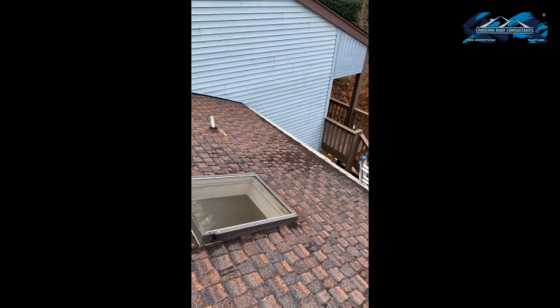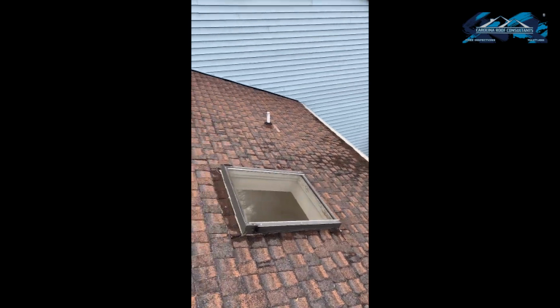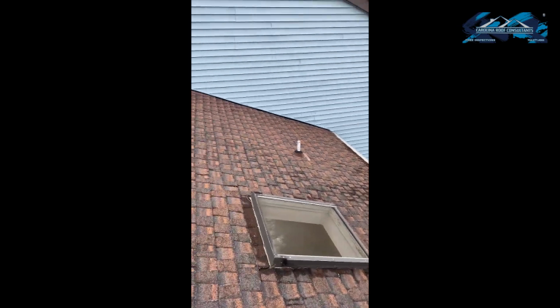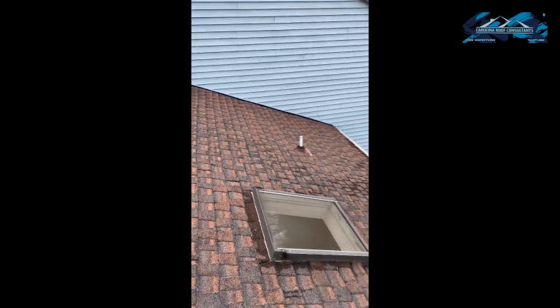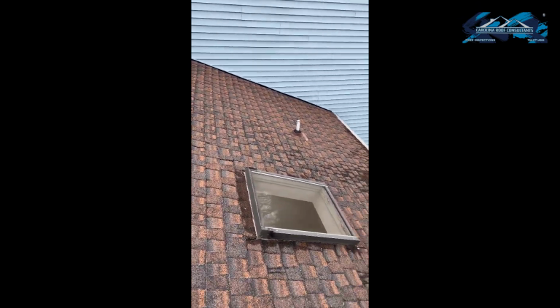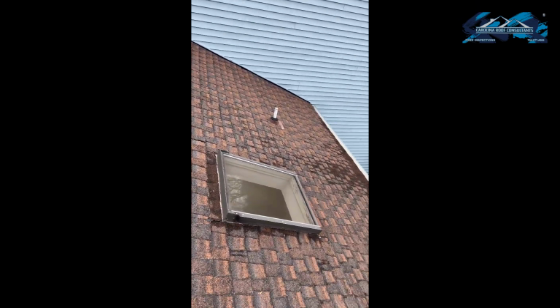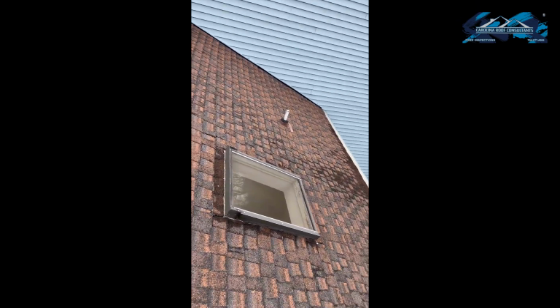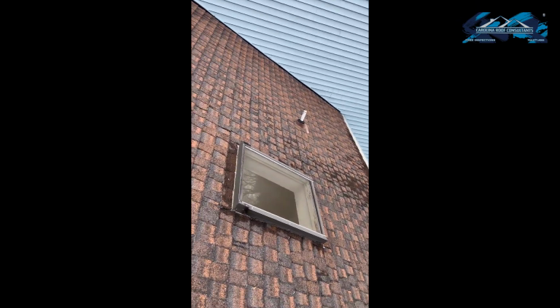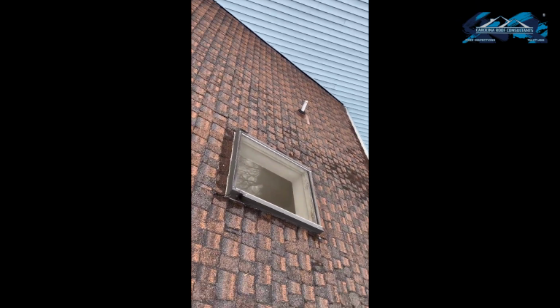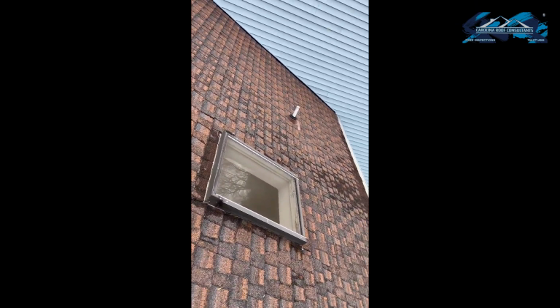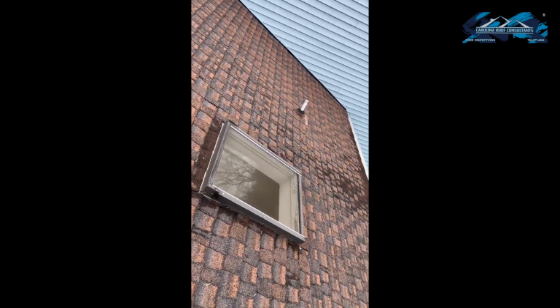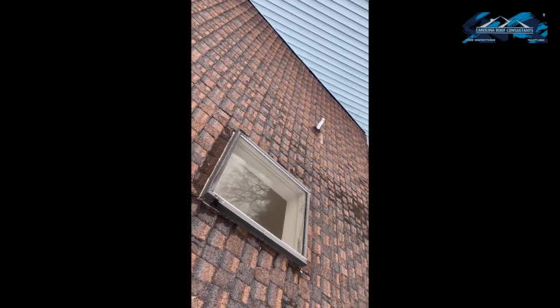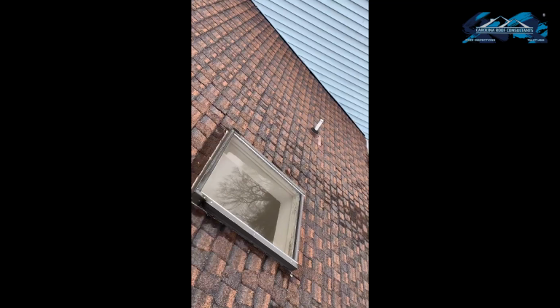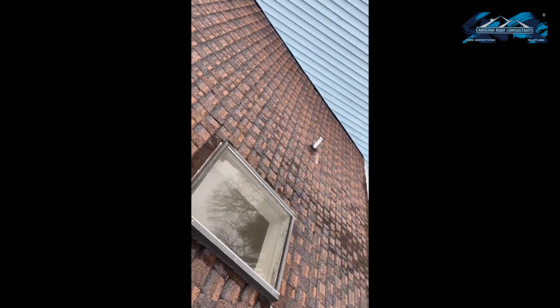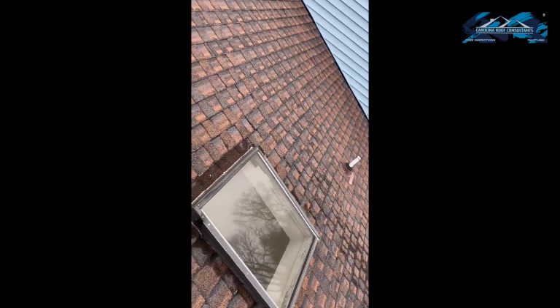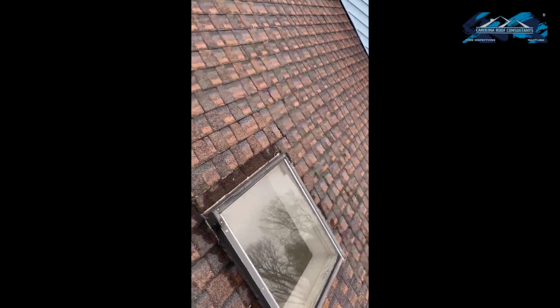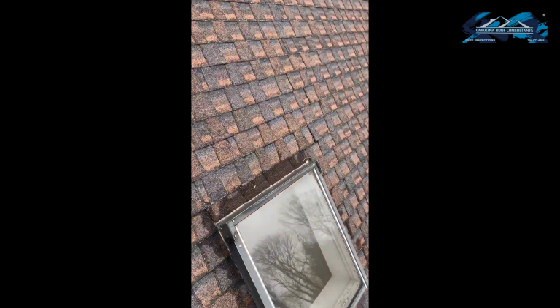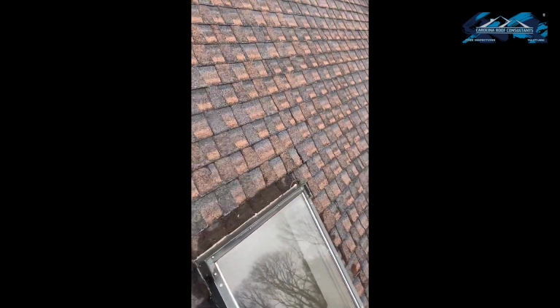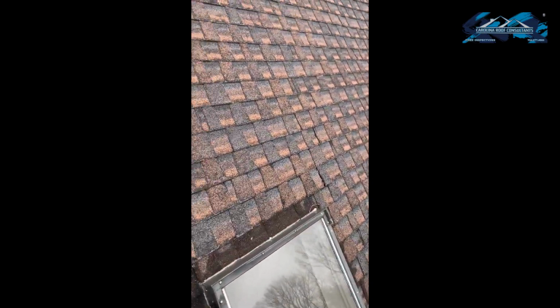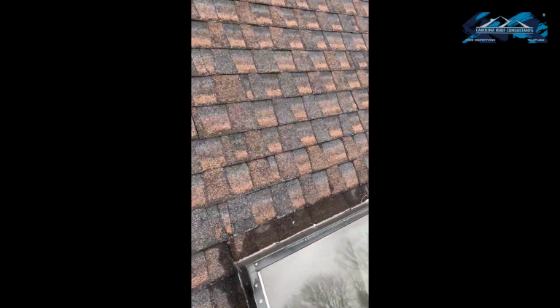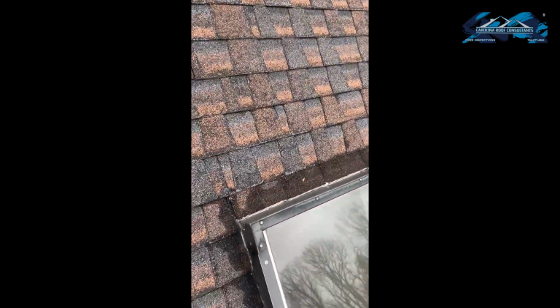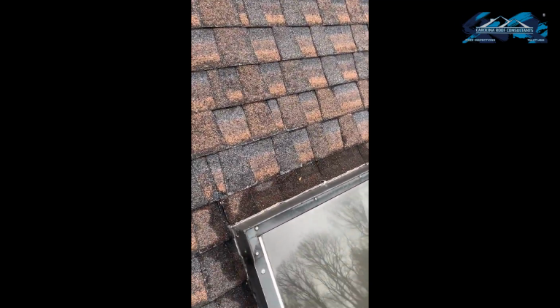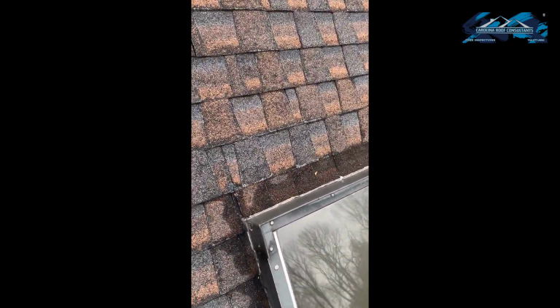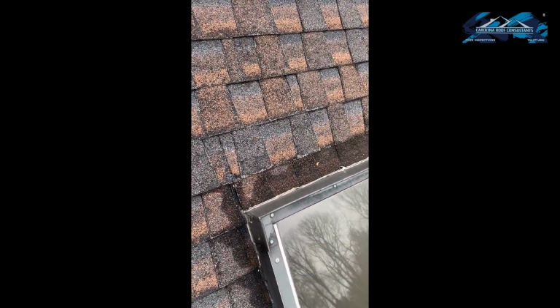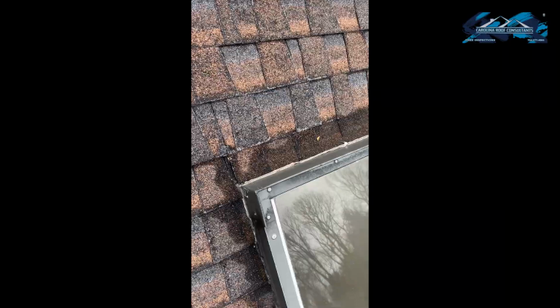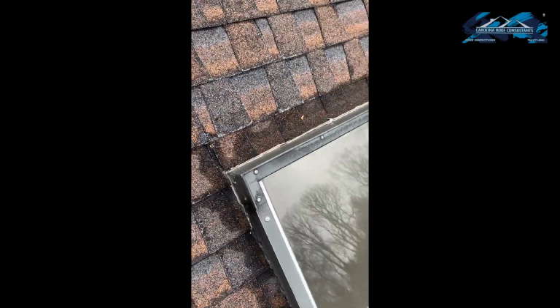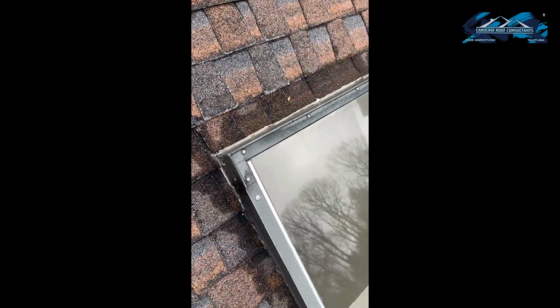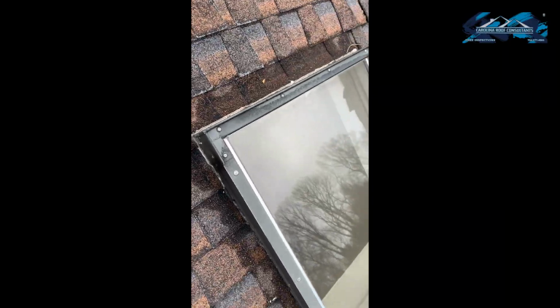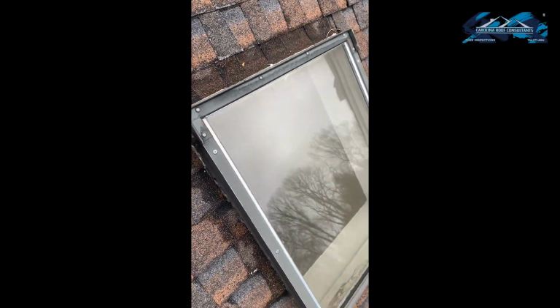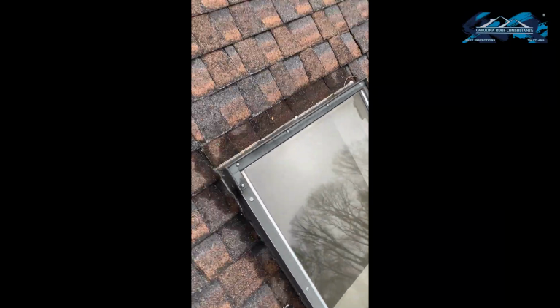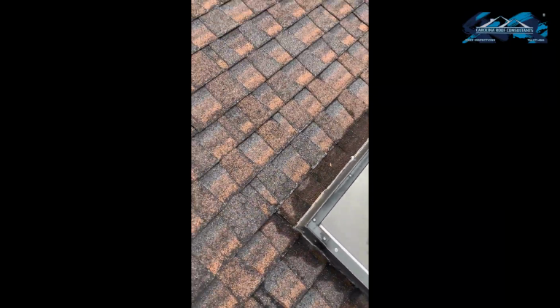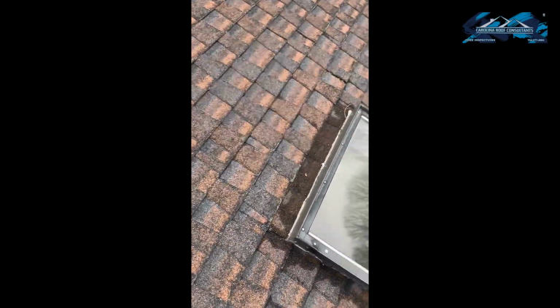Good morning. We're out here at this skylight — it's been leaking. As we can see, someone put caulk all around the edges, and that's been making a dam, which is causing it to continue leaking inside.